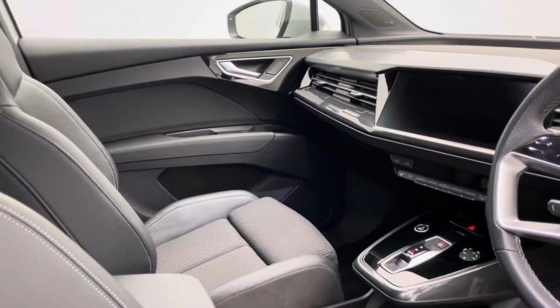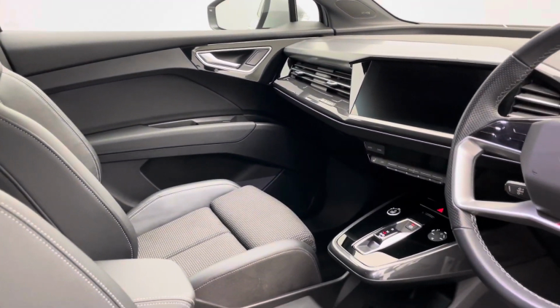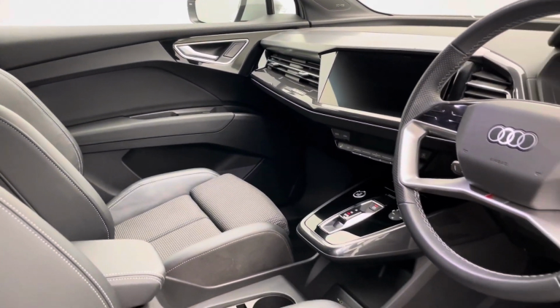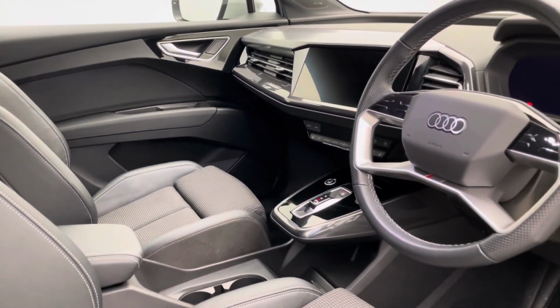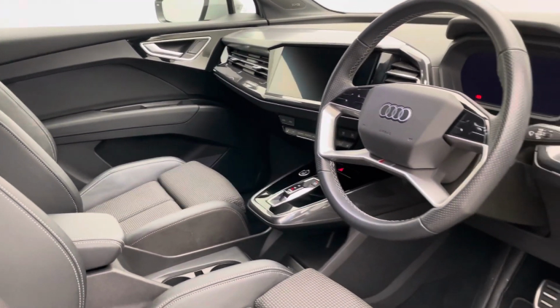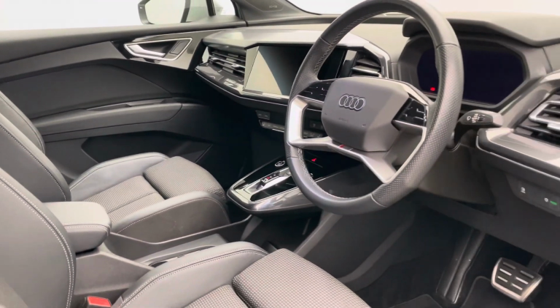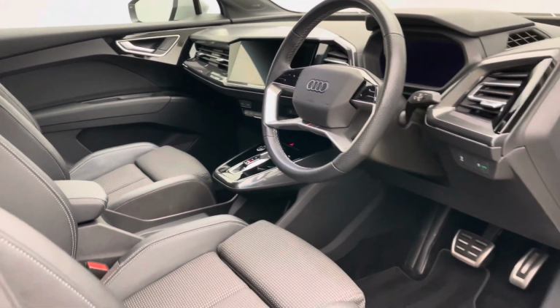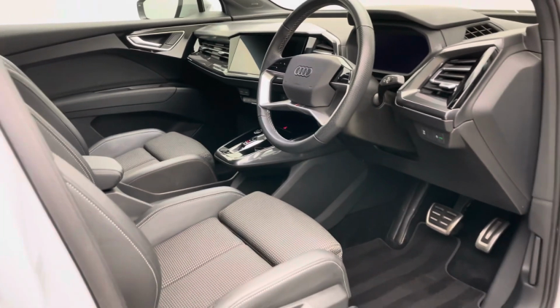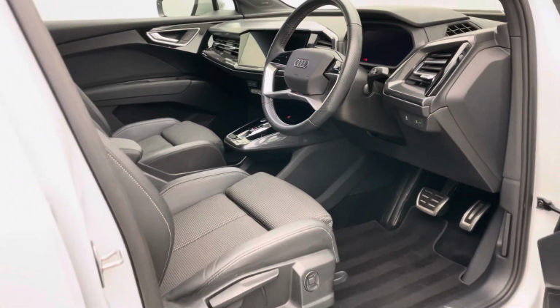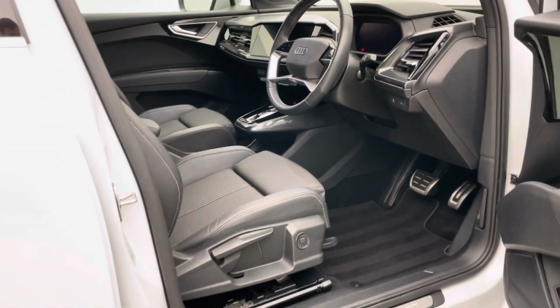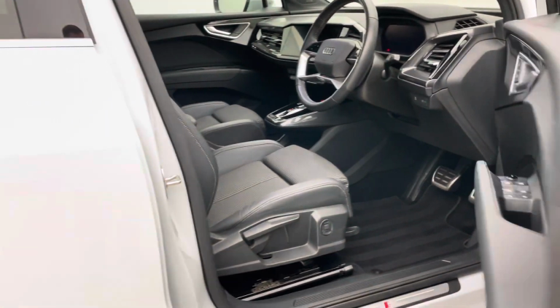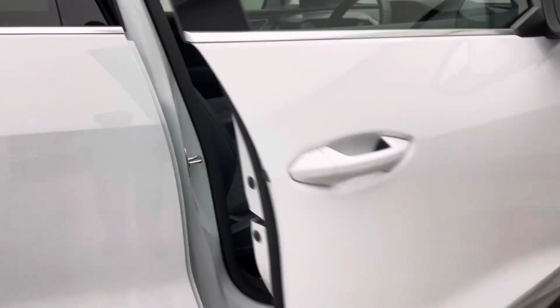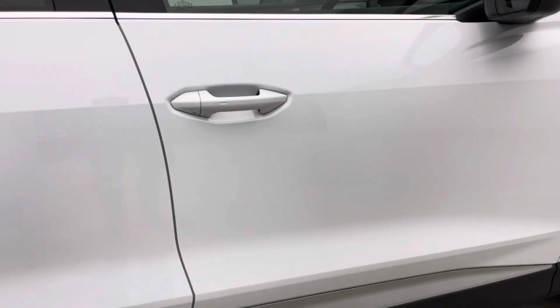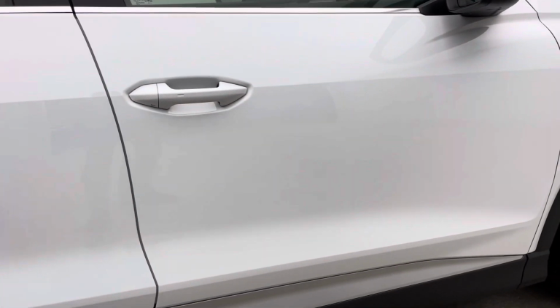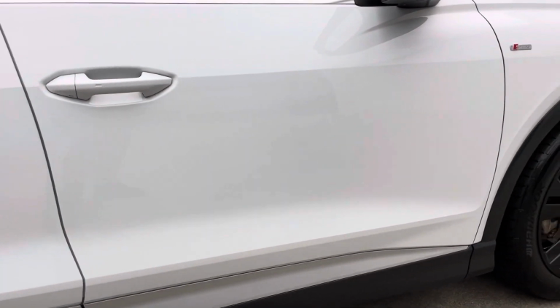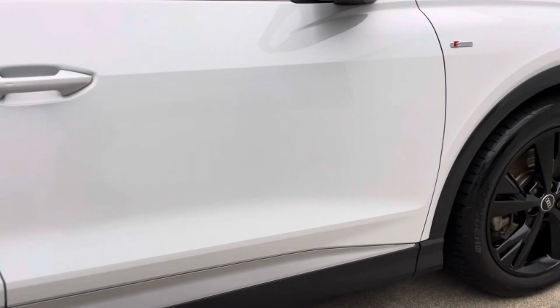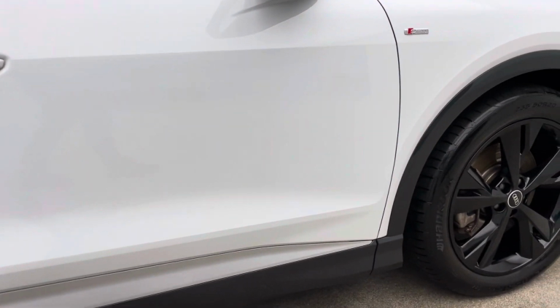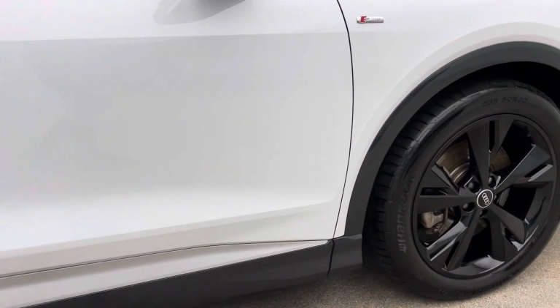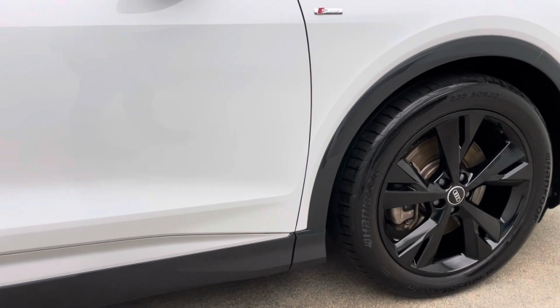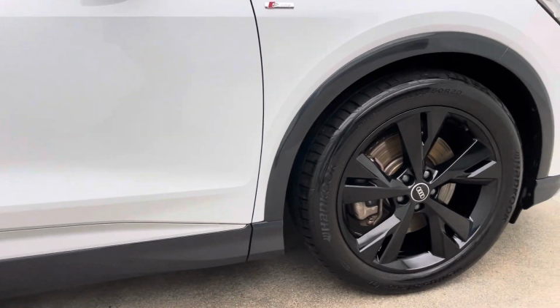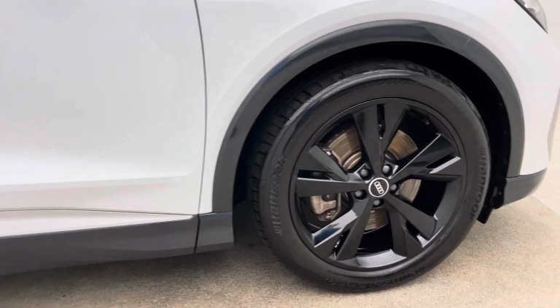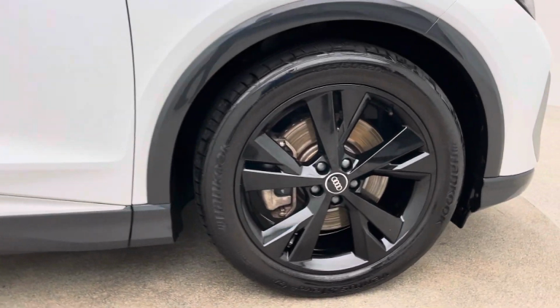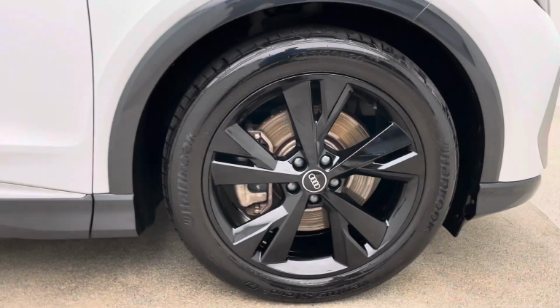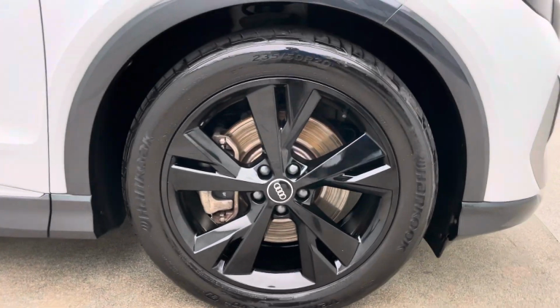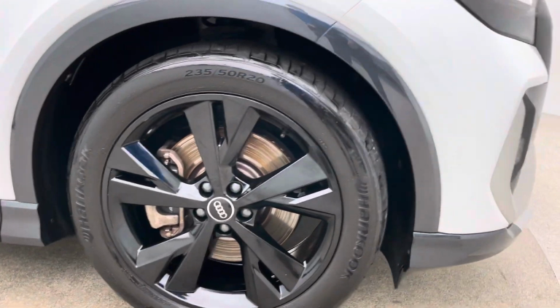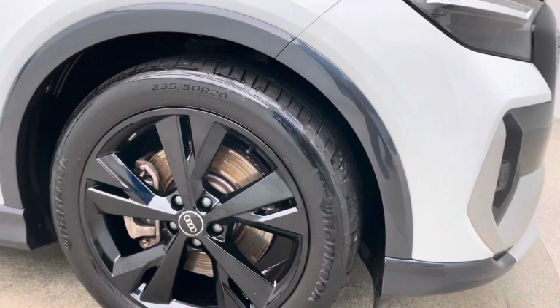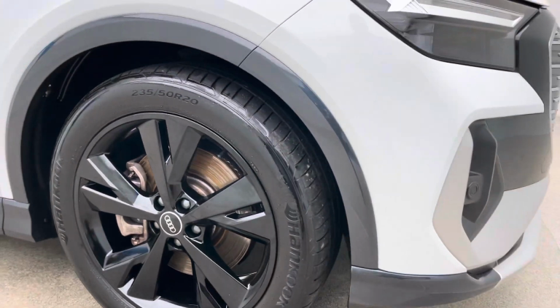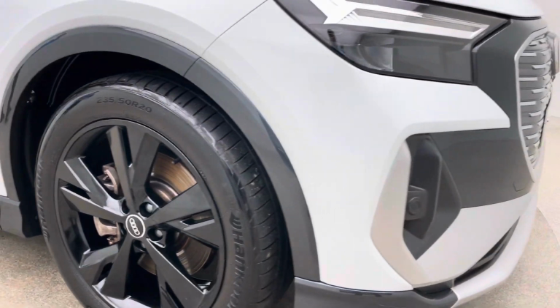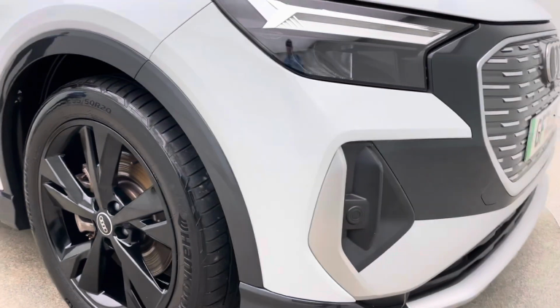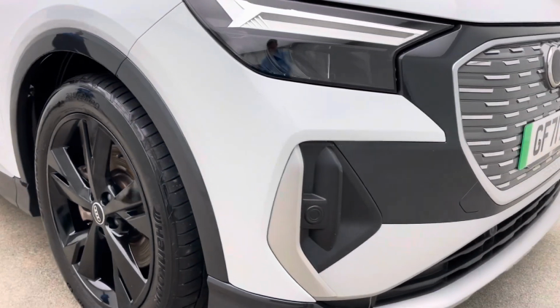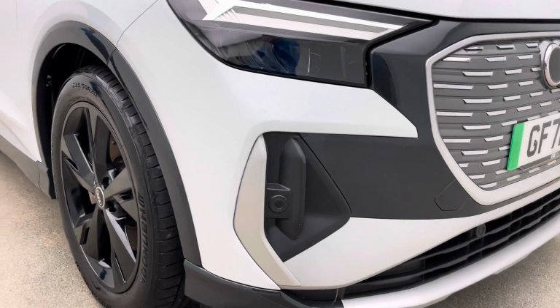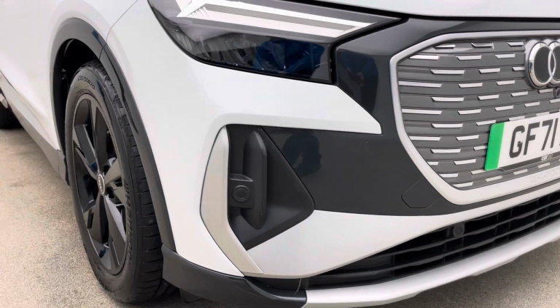Now on our website, there's a couple of things to take a look at. One of which is the 360 HD spinner and the high definition photos. They're all taken in the studio here. And what it allows you to do is spin the vehicle around, zoom in and out, have the doors open and closed and get a real good insight in terms of the prep standard of the vehicle.